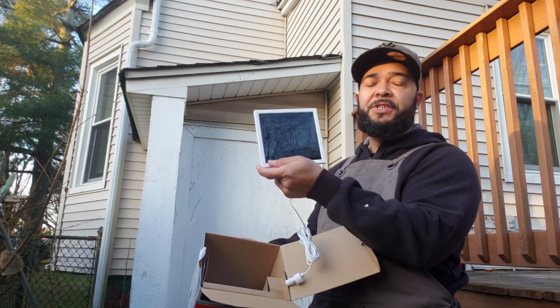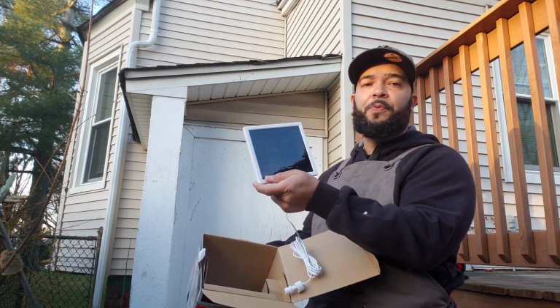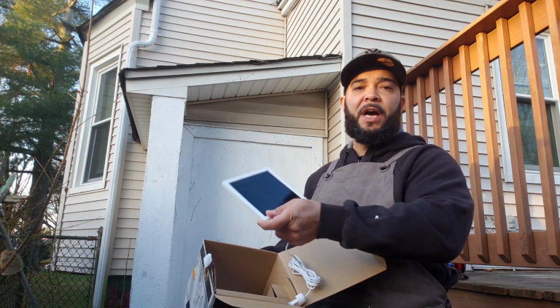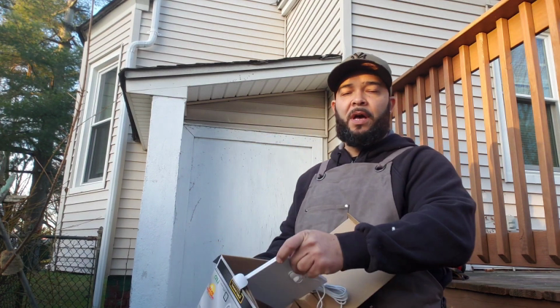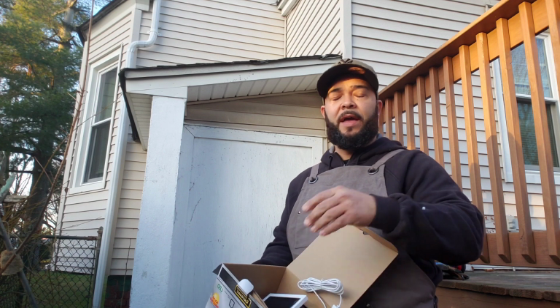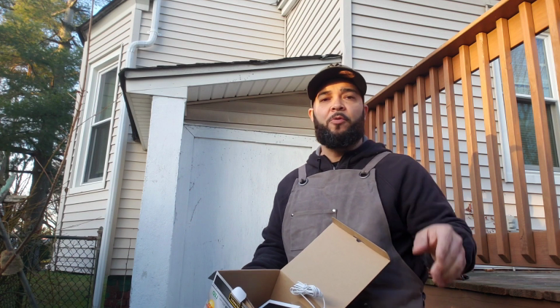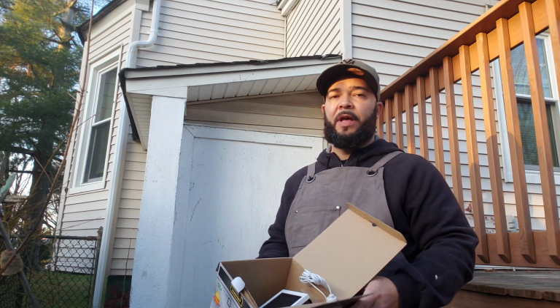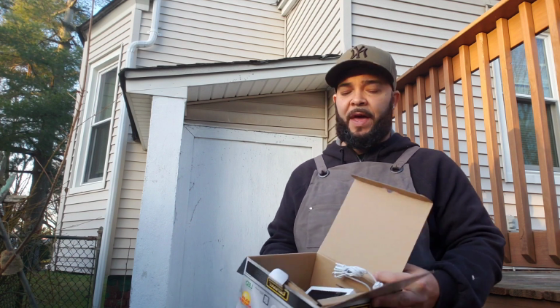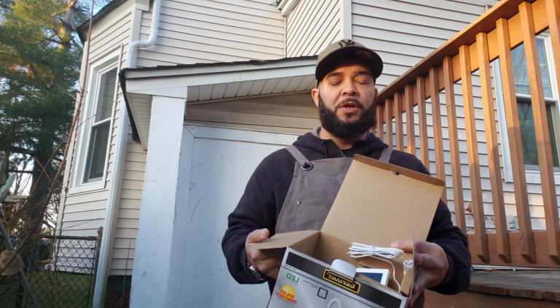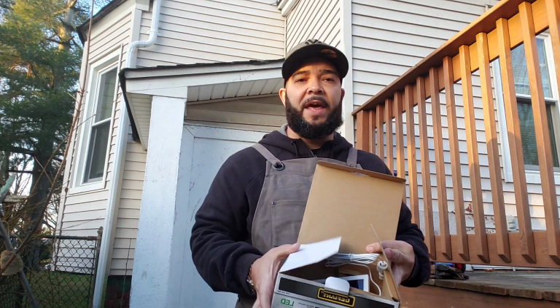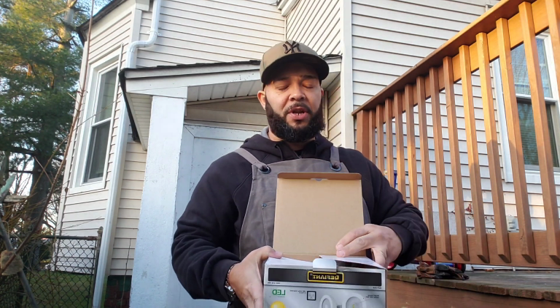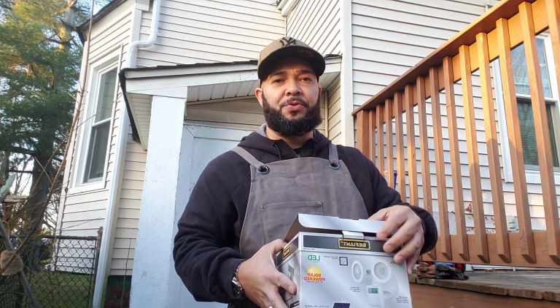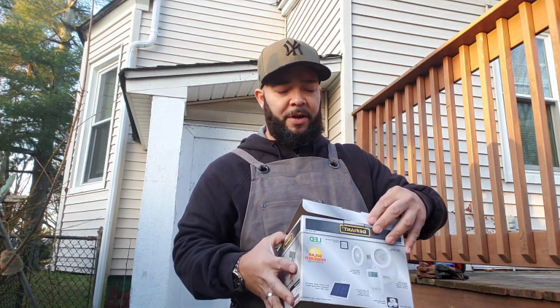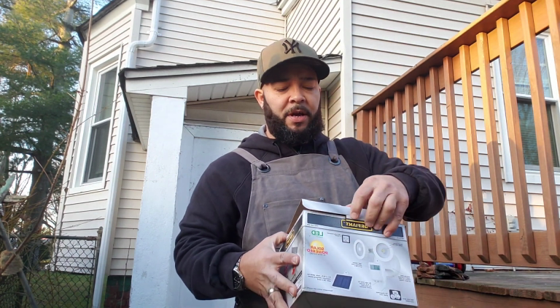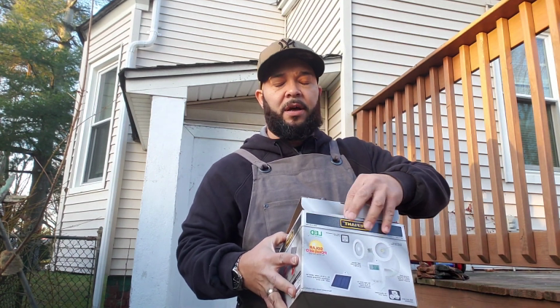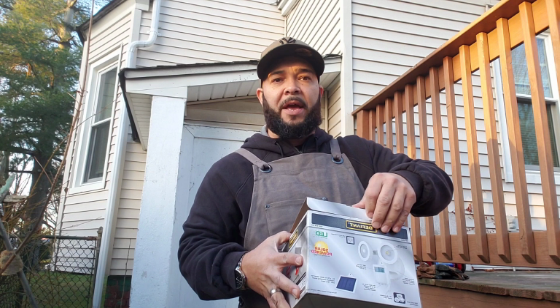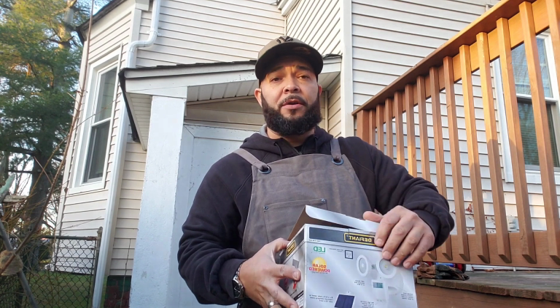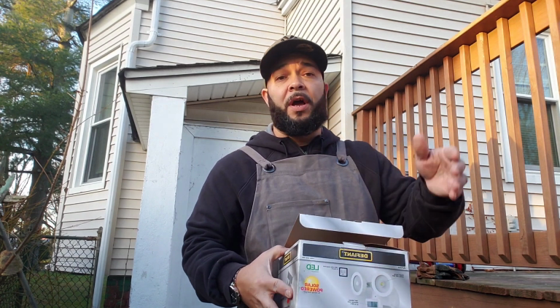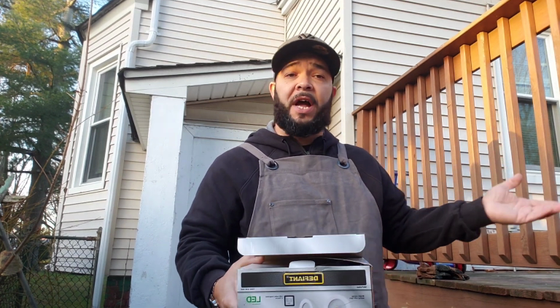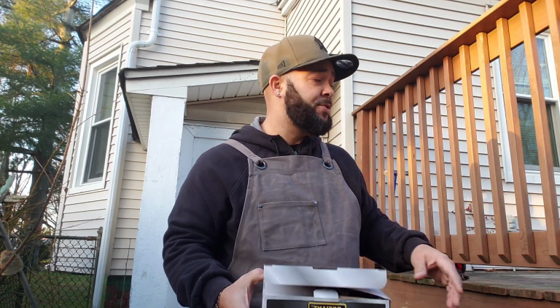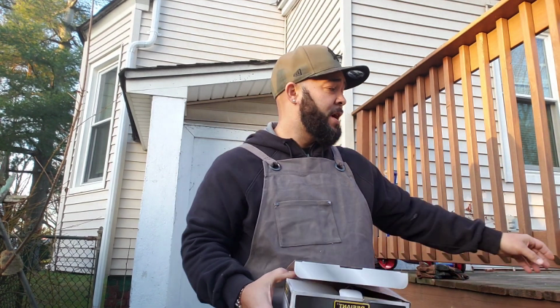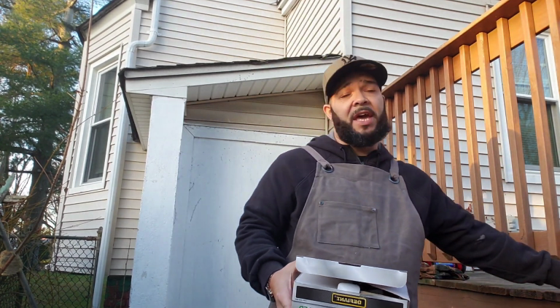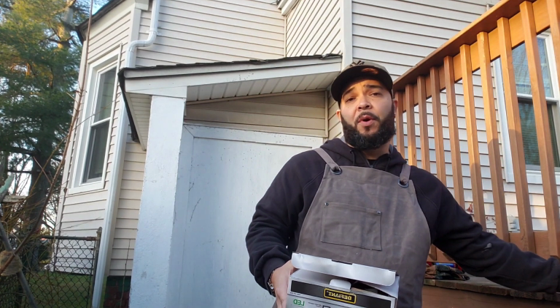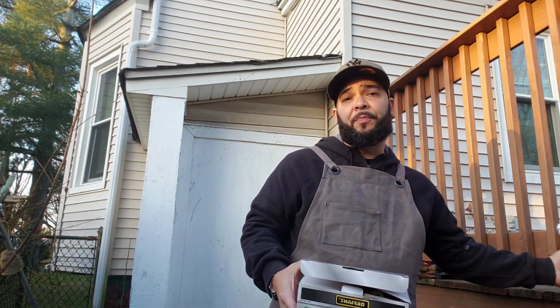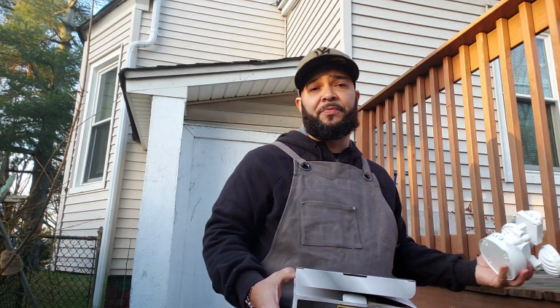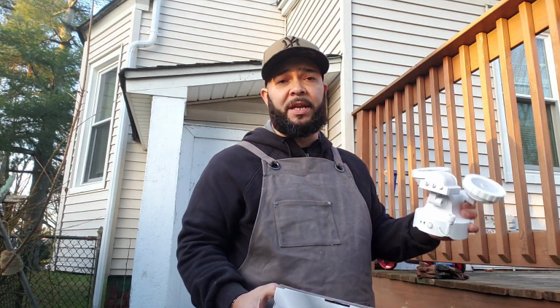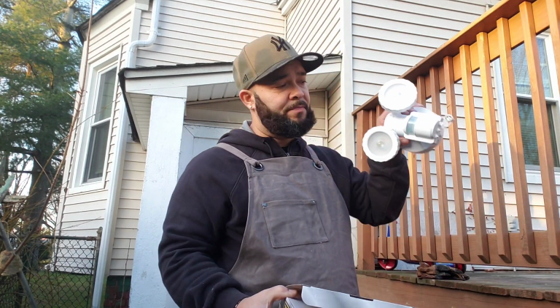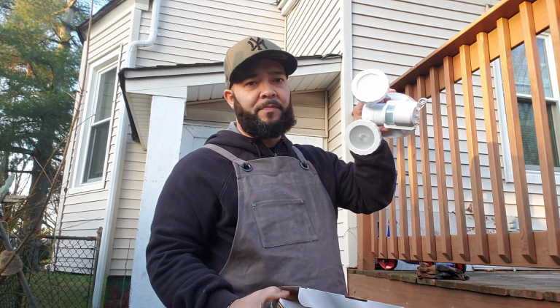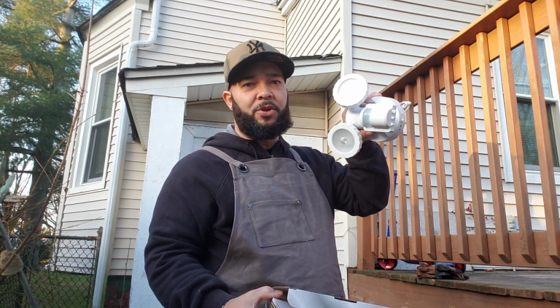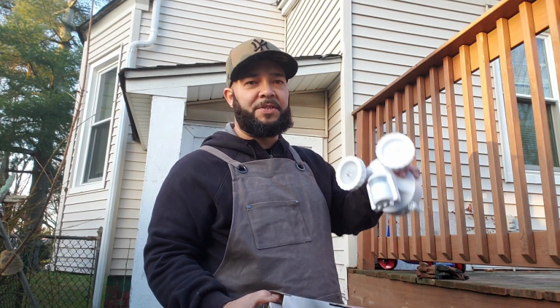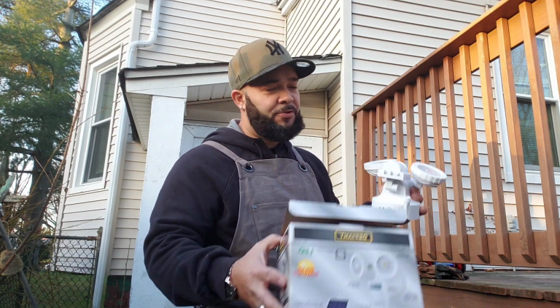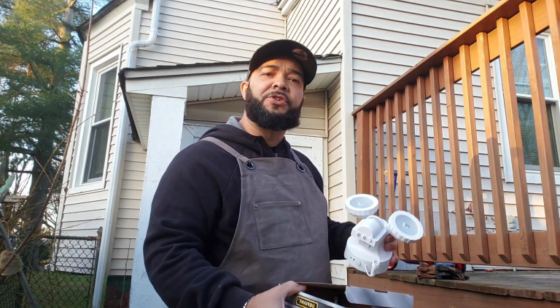This is a super easy job. Any homeowner that wants to add additional lighting to their backyard, front, or side of the house — if you don't want to go through the process of running any electrical, go for this.